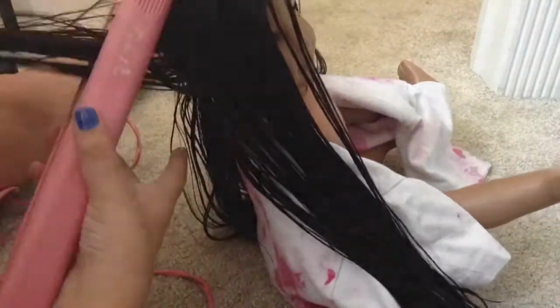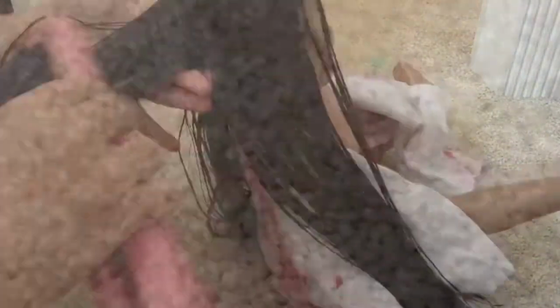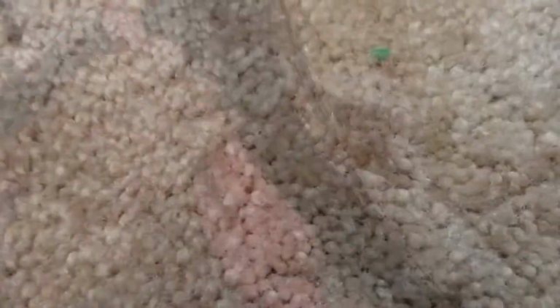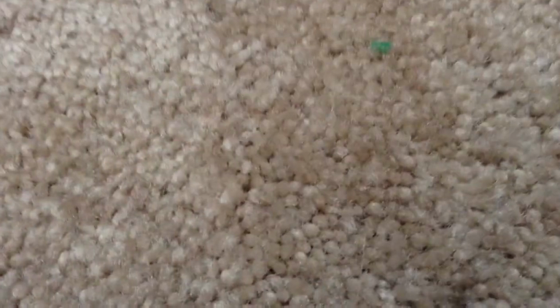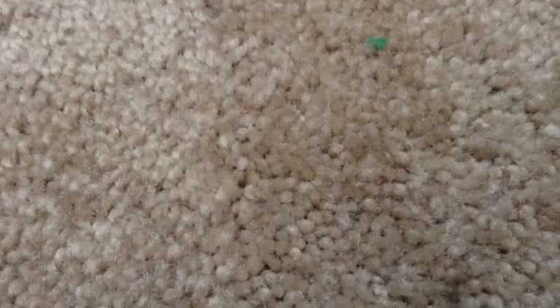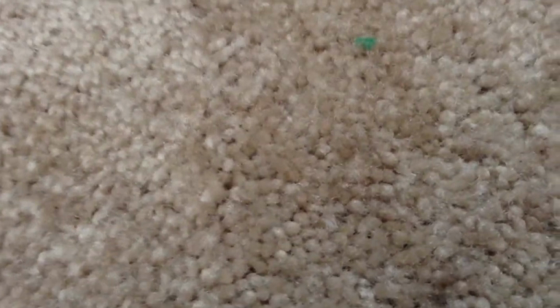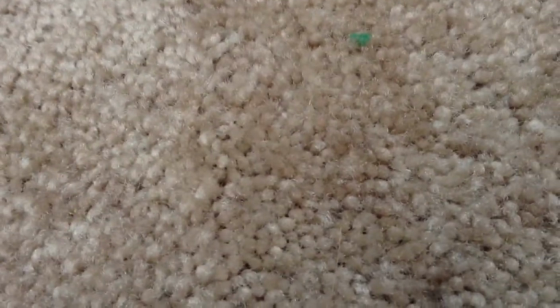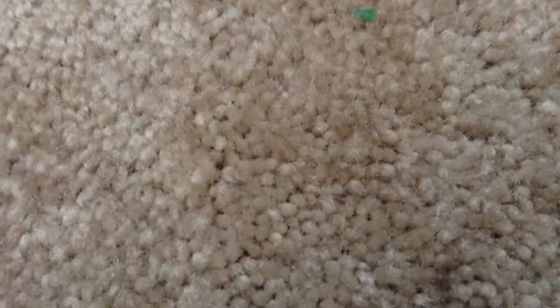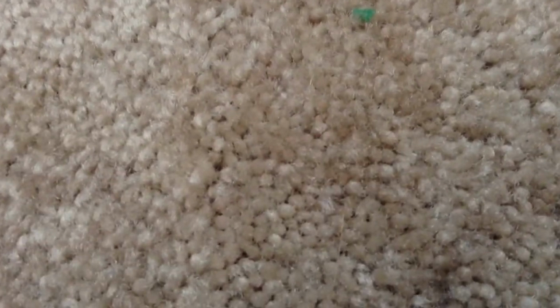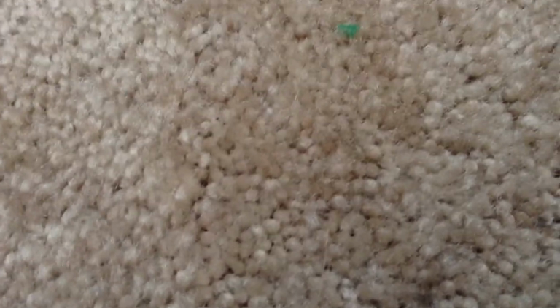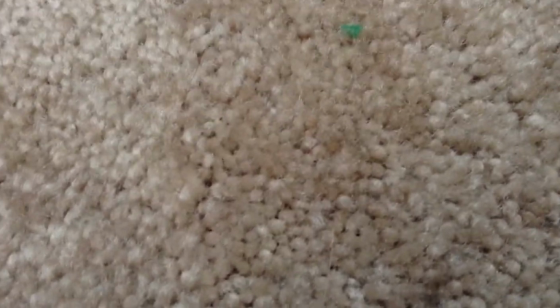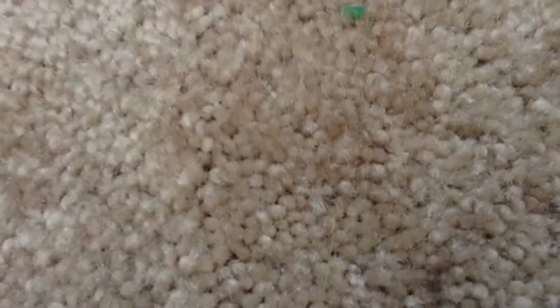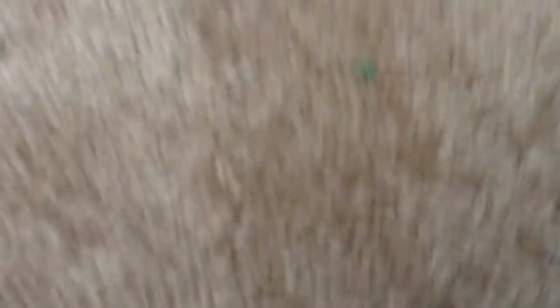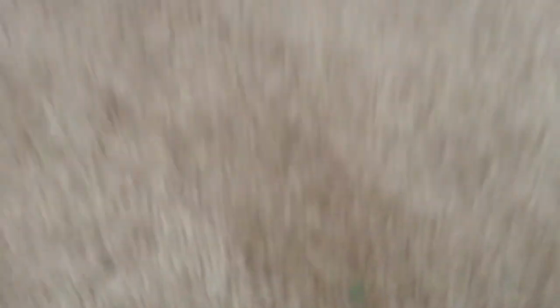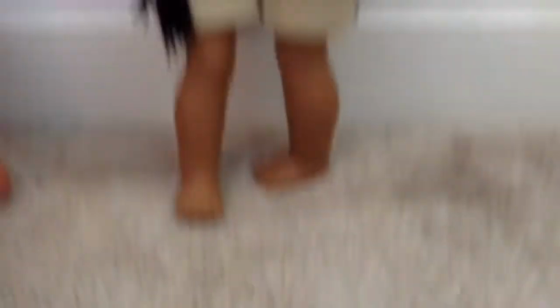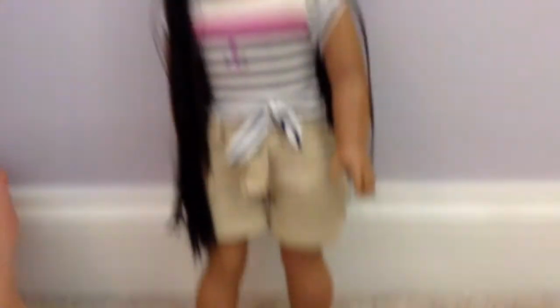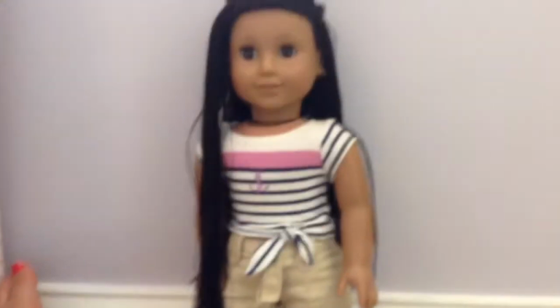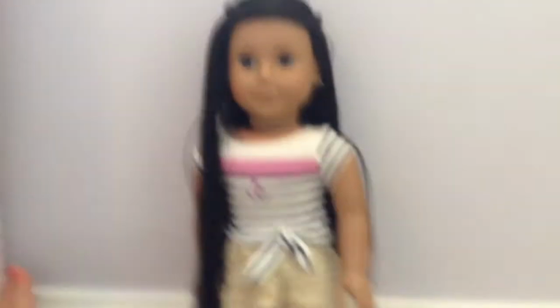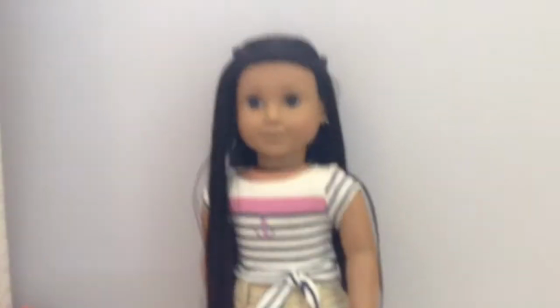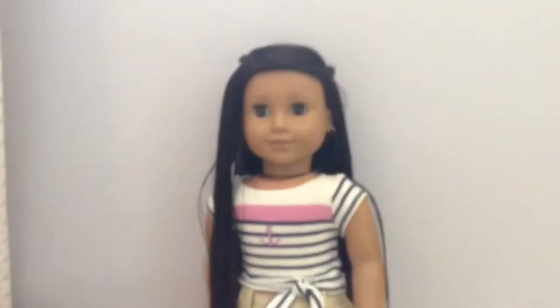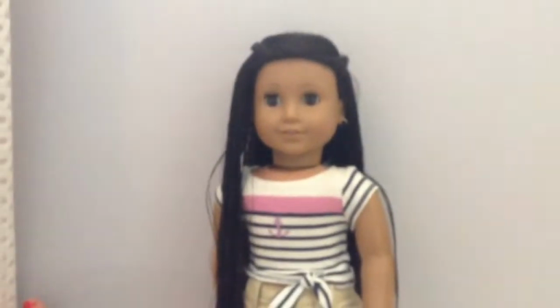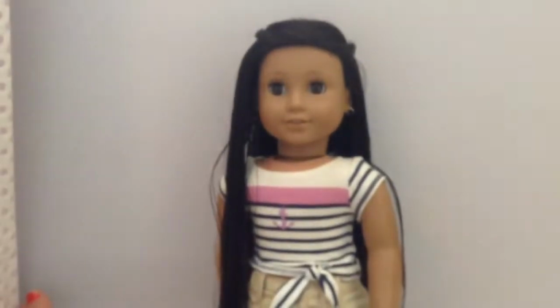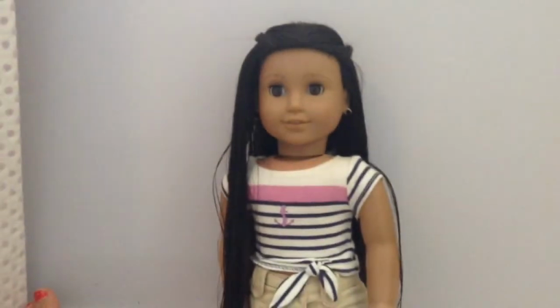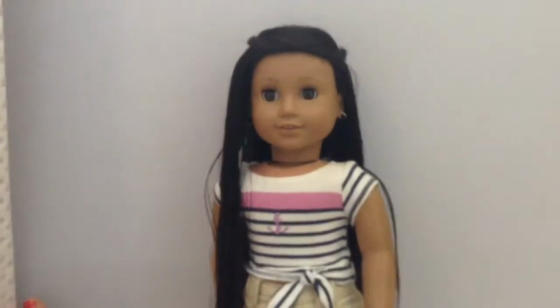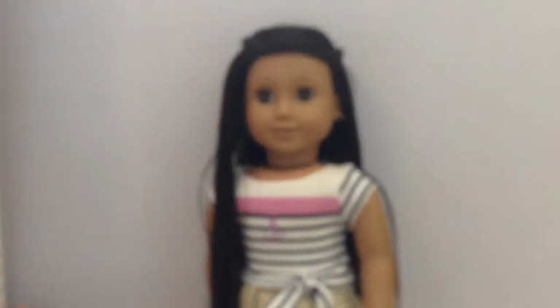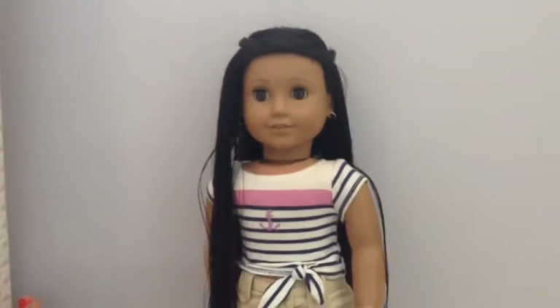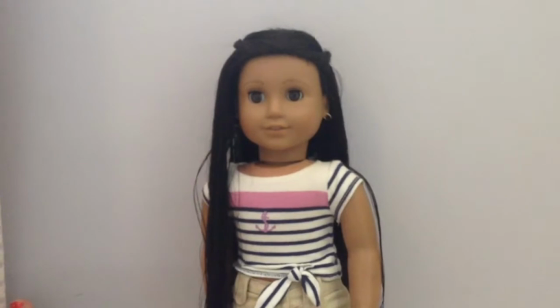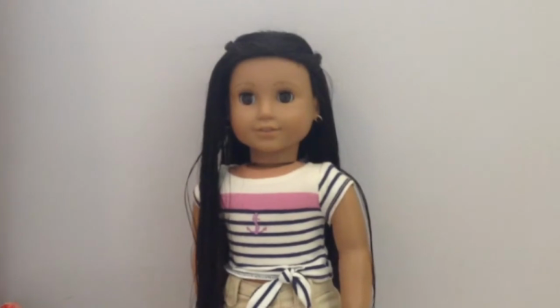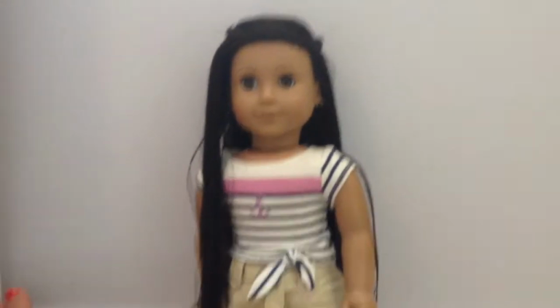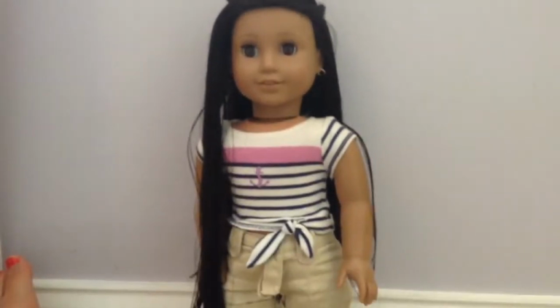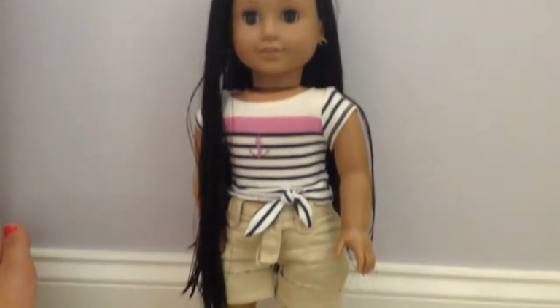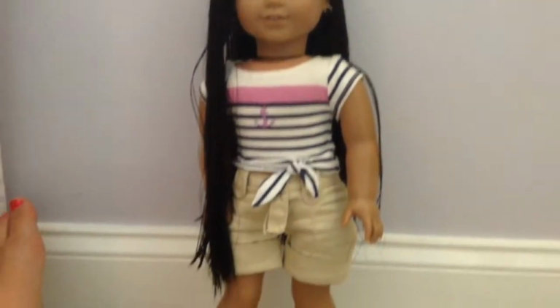I am done straightening her hair, and I dressed her, and here she is. She looks so pretty, and I love how she turned out — I'm really happy with it.